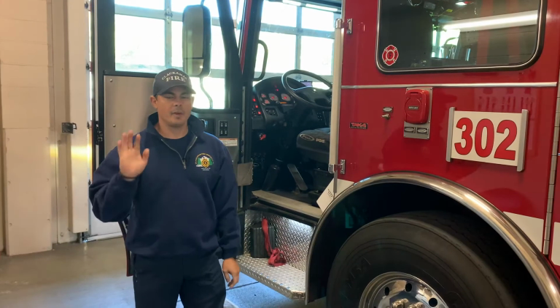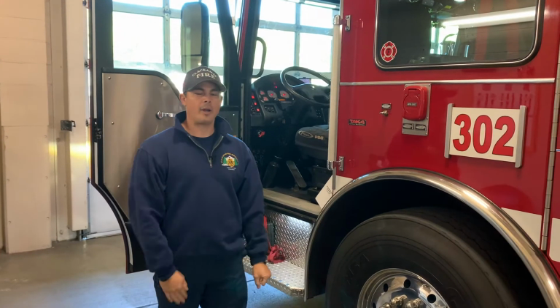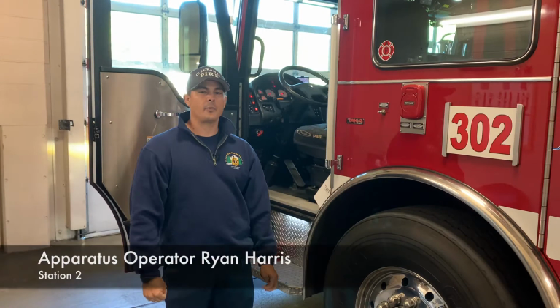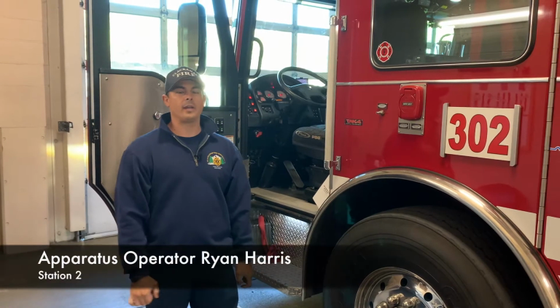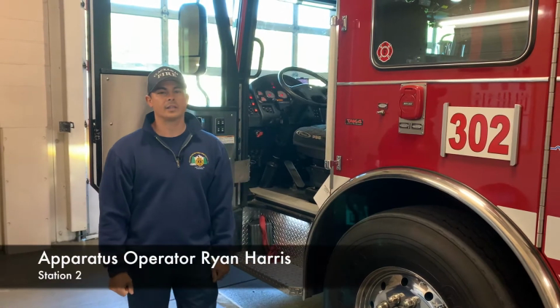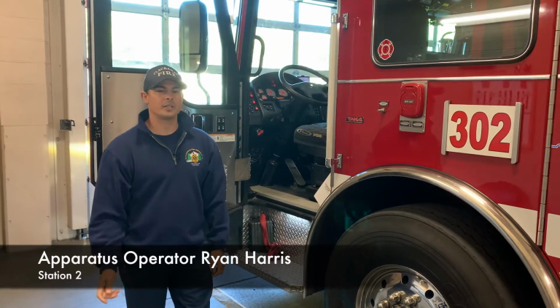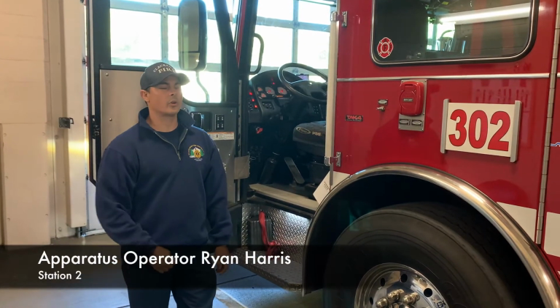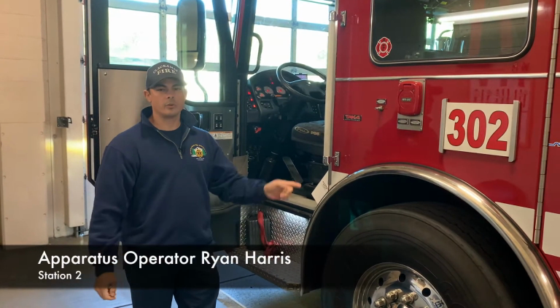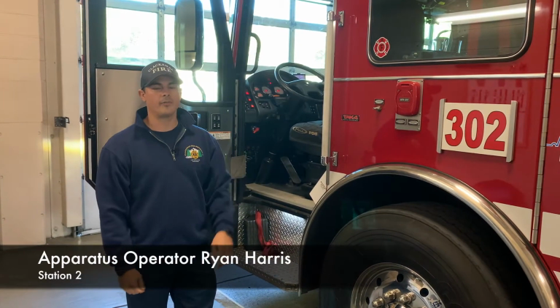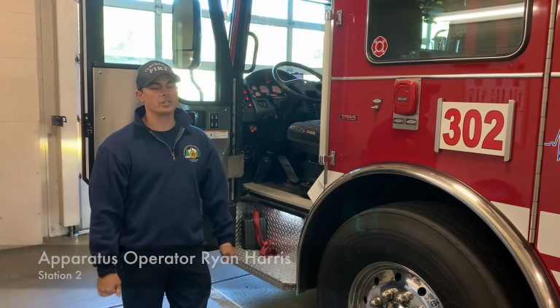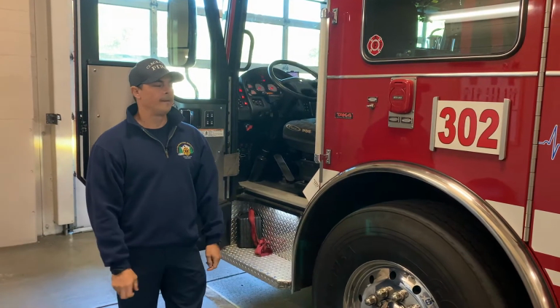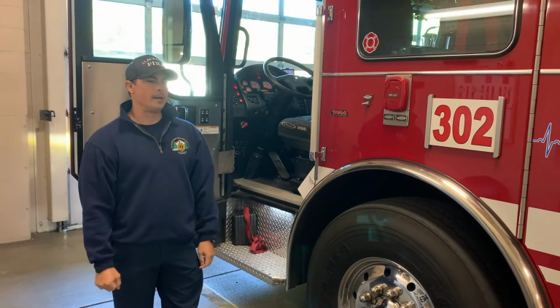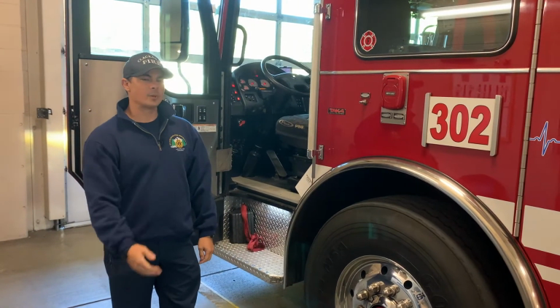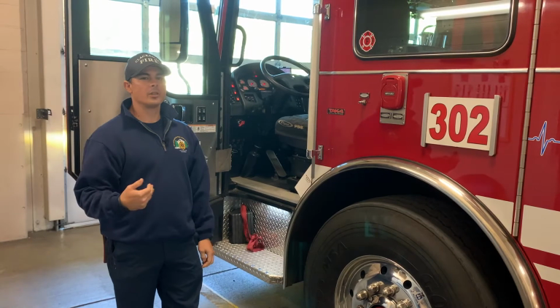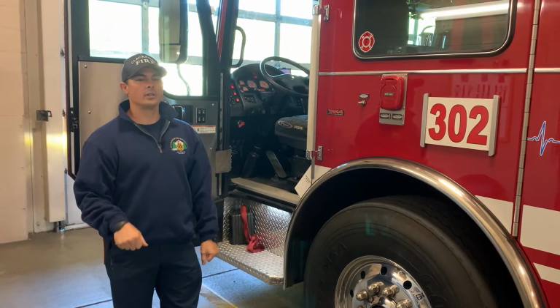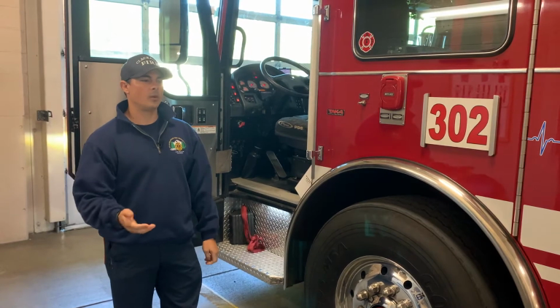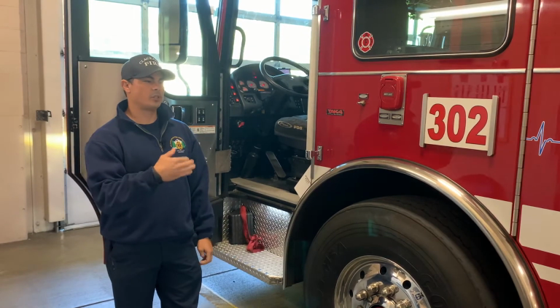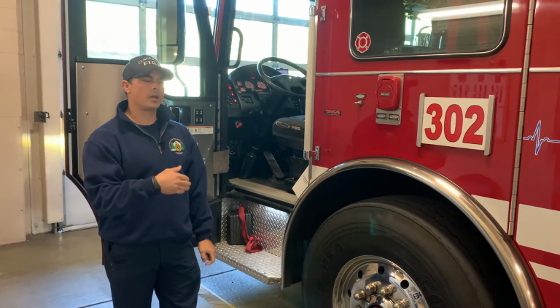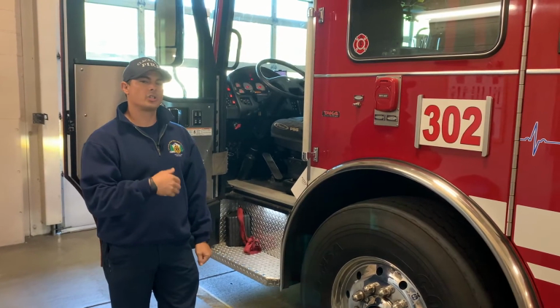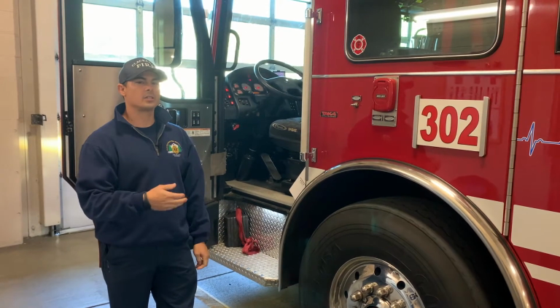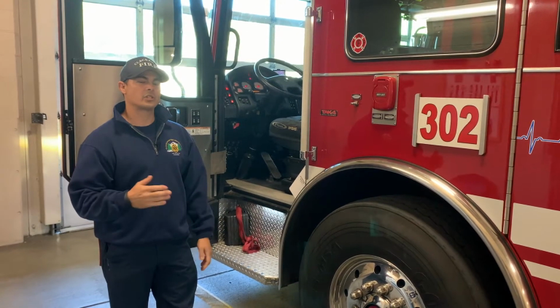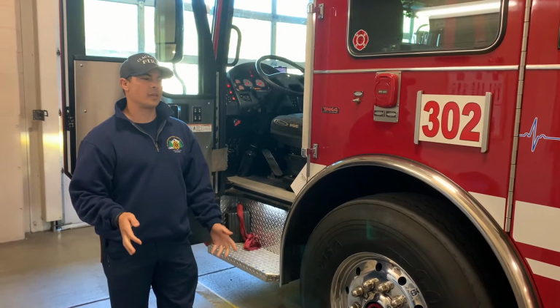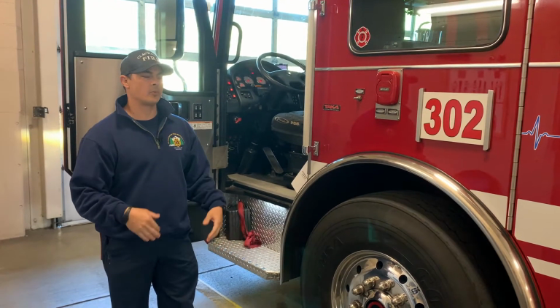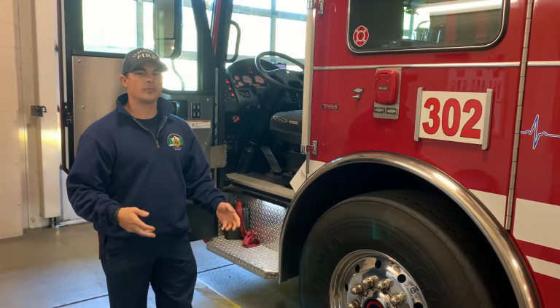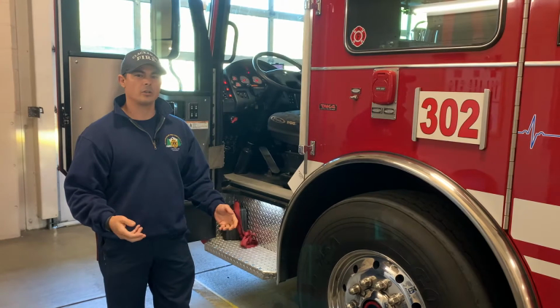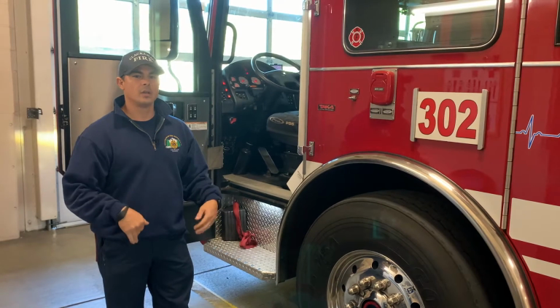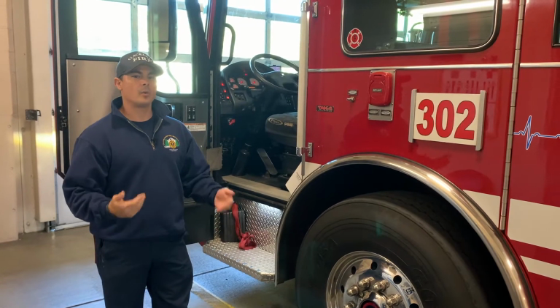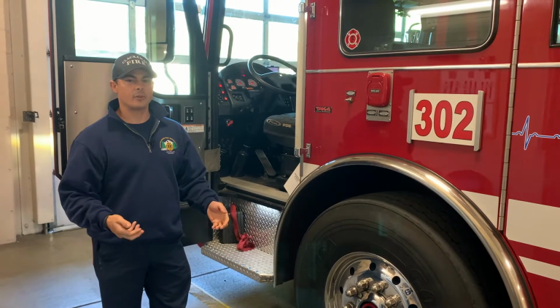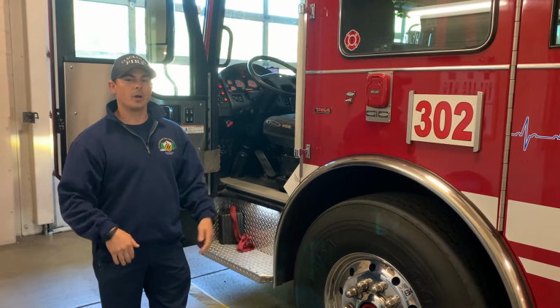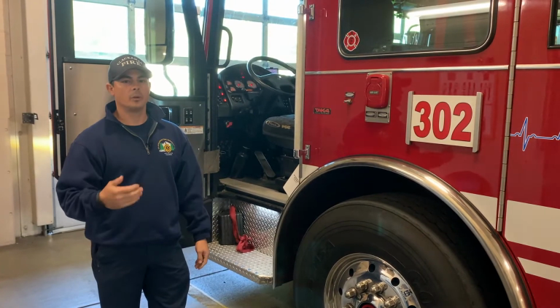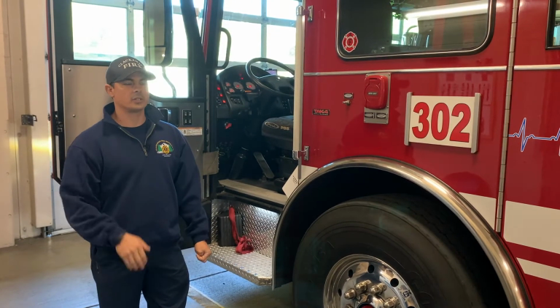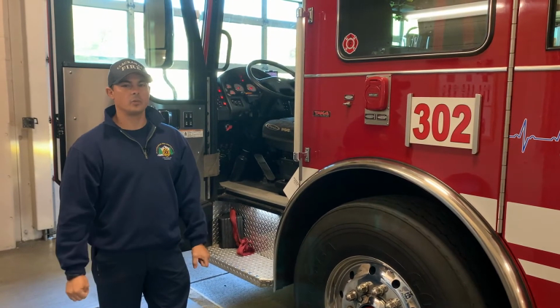I'm apparatus operator Ryan Harris. Today I'm going to take you through a quick tour of our fire engine. As we come in in the mornings, we have to do a quick check just to make sure everything is ready to go for our calls and that we're safe to respond to emergencies in the community.